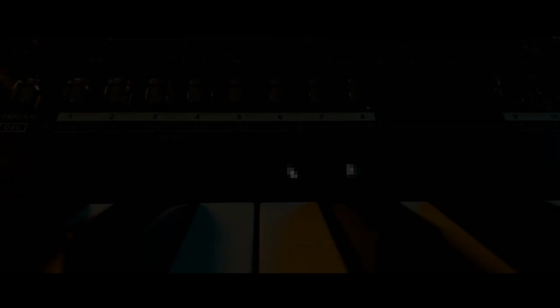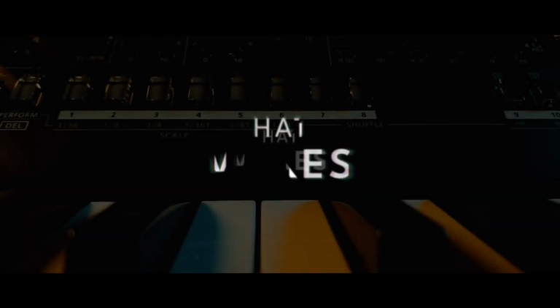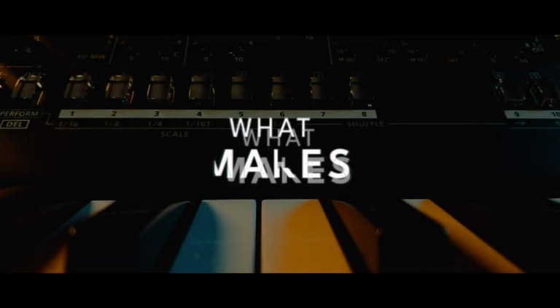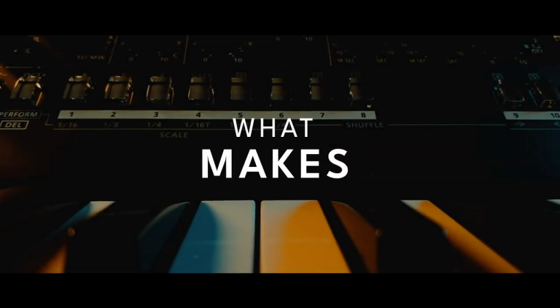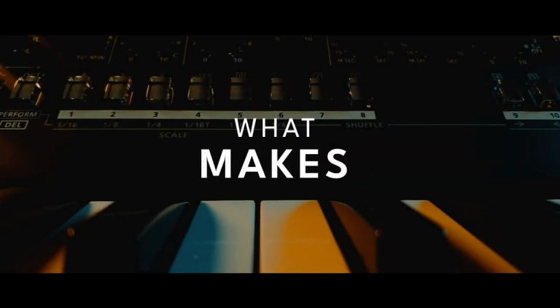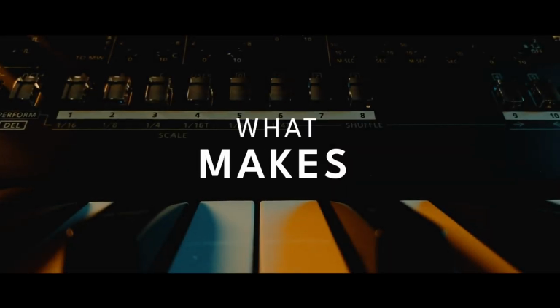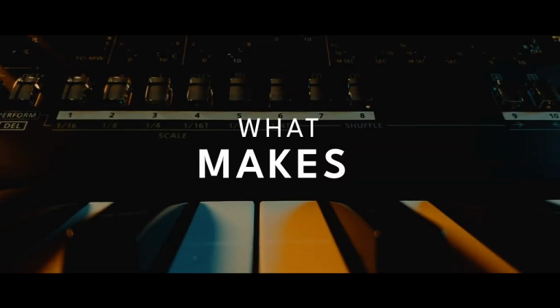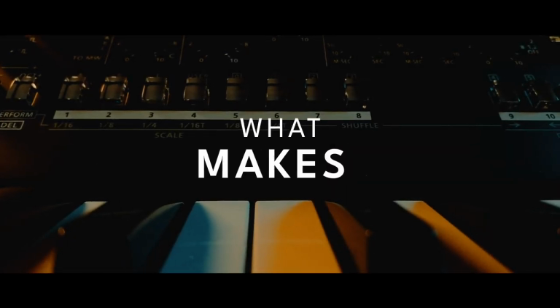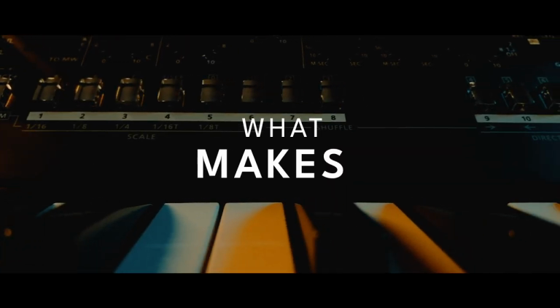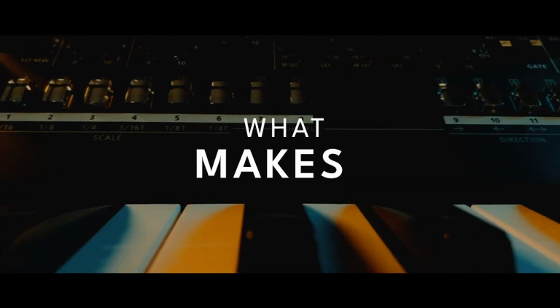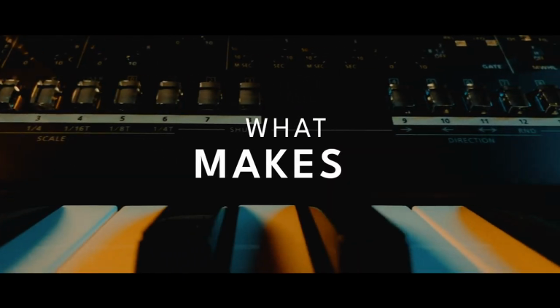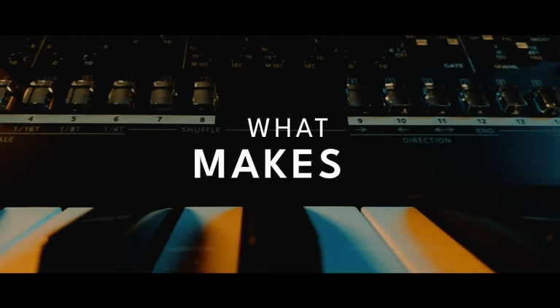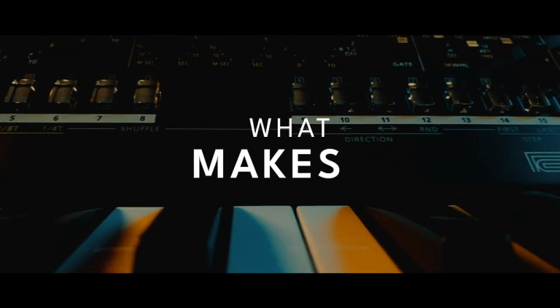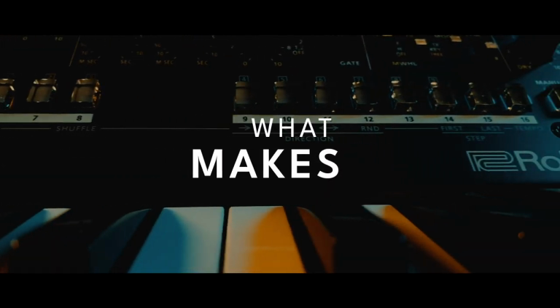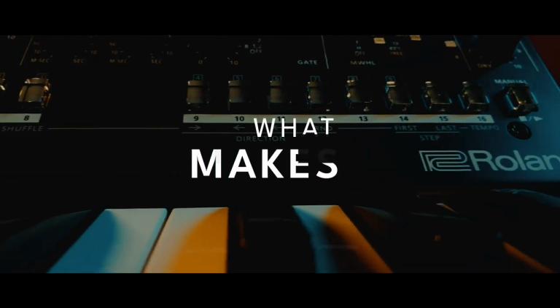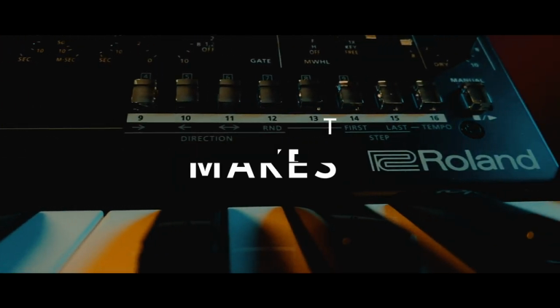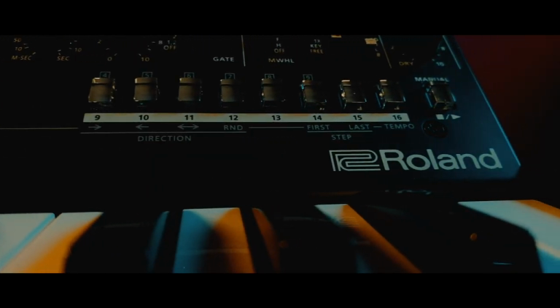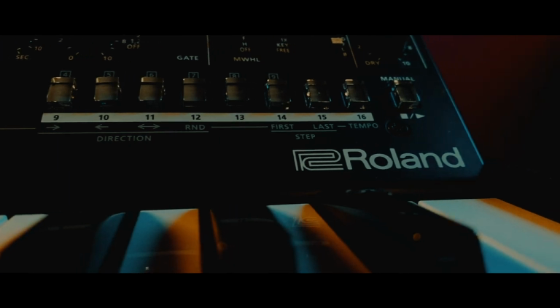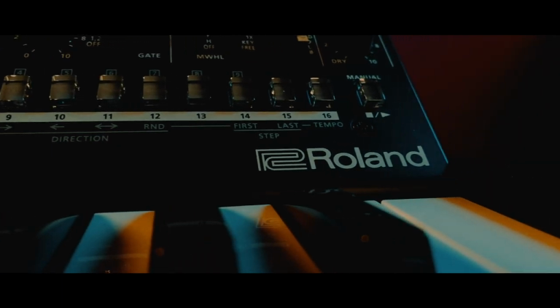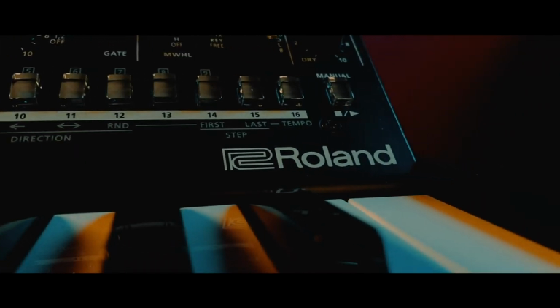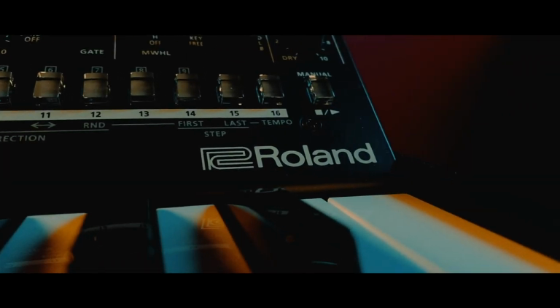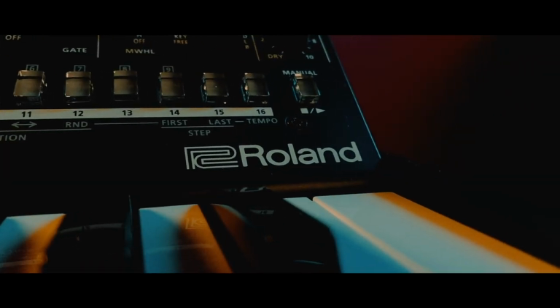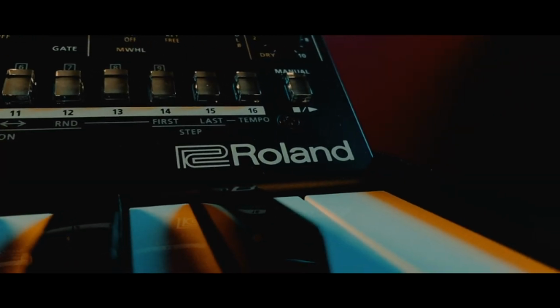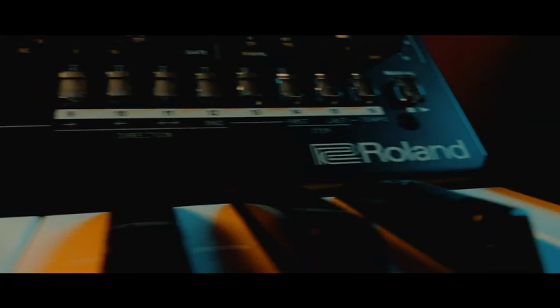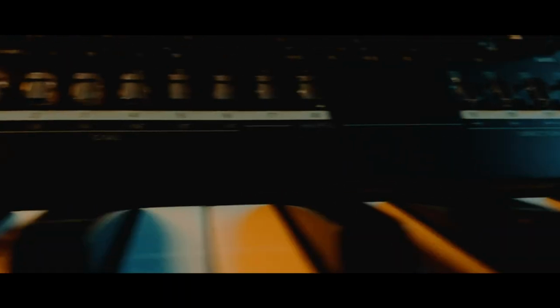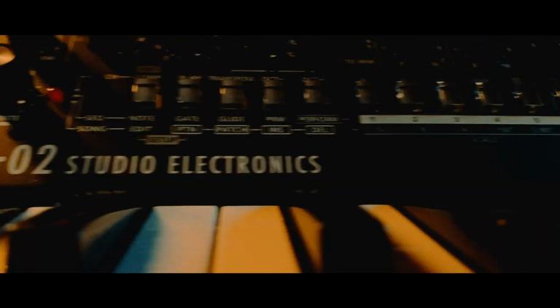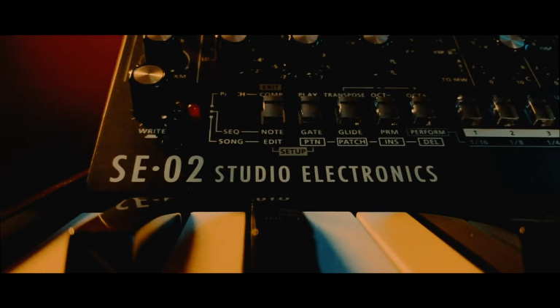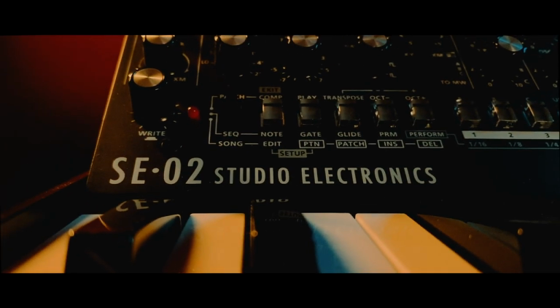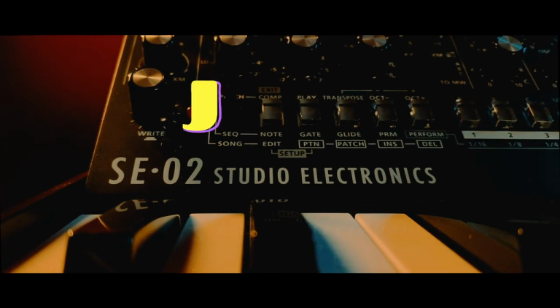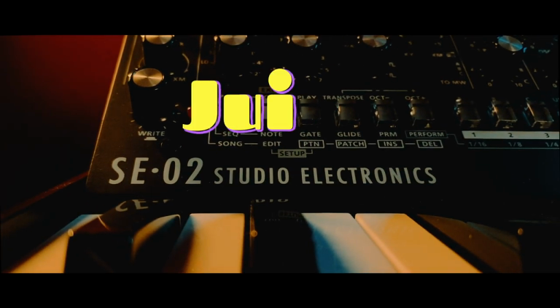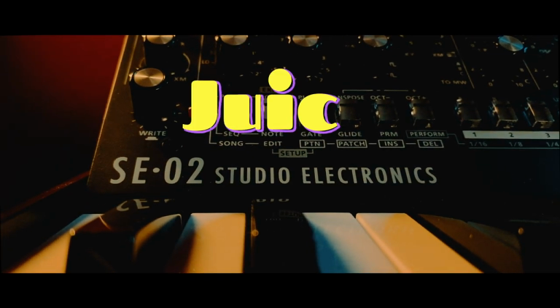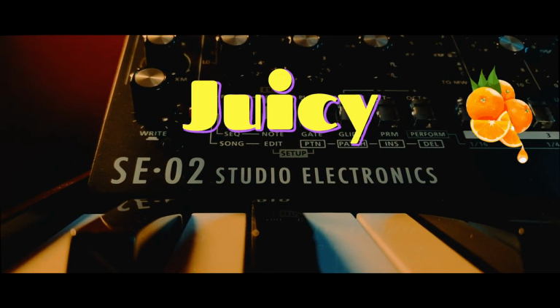Hi and welcome to this channel. Today we are going to talk about the Roland SE-02 and what makes it juicy.